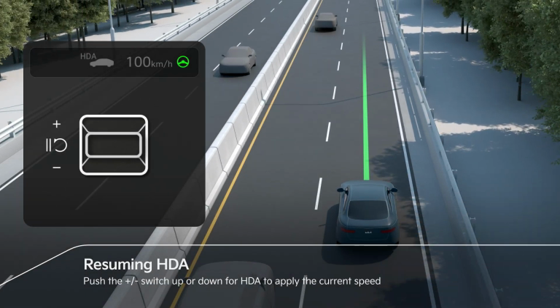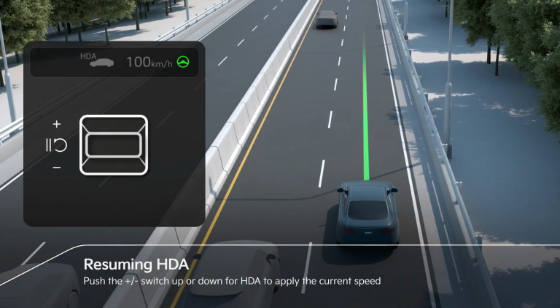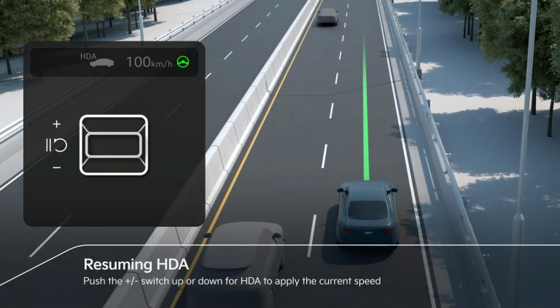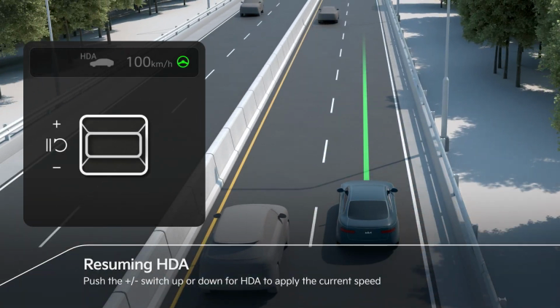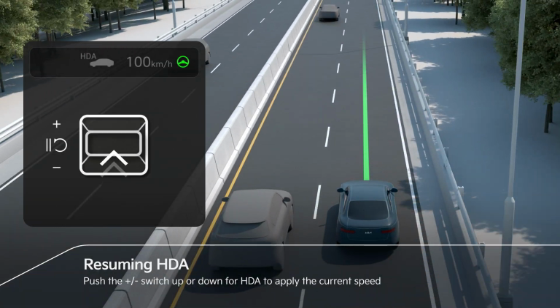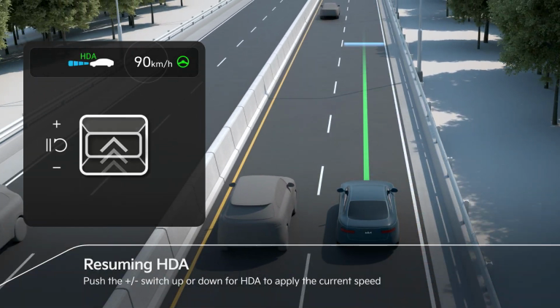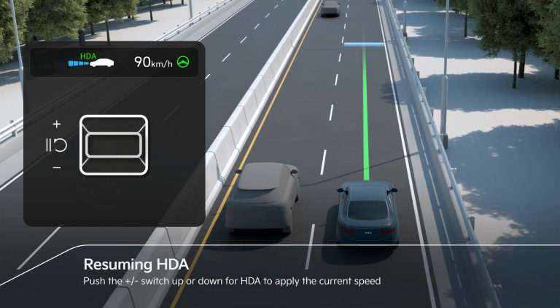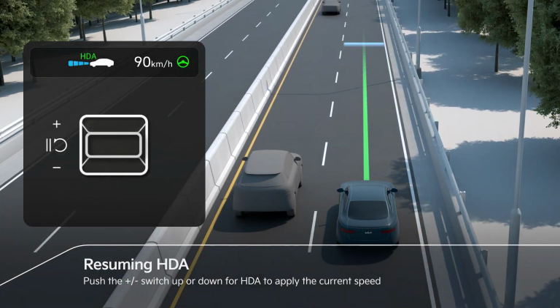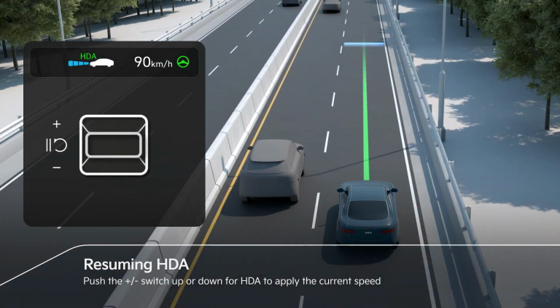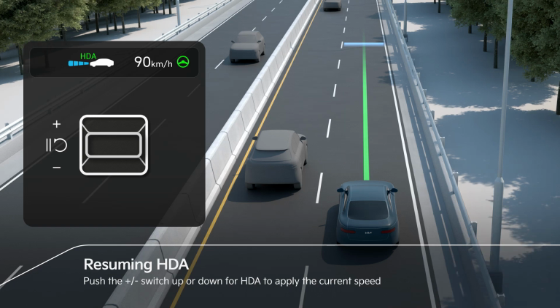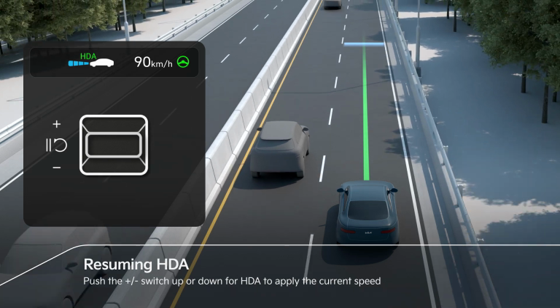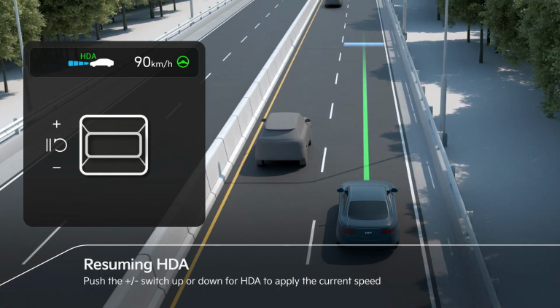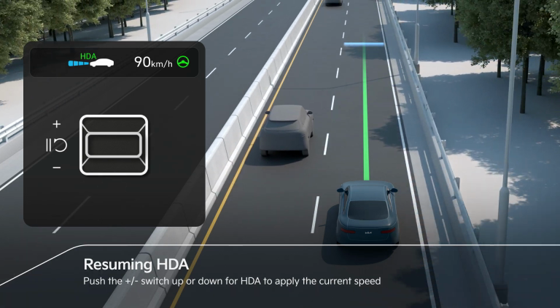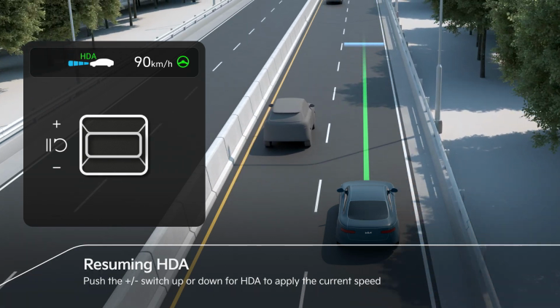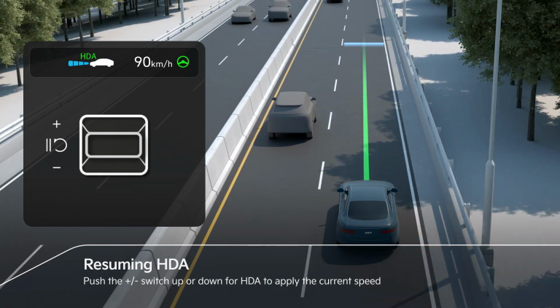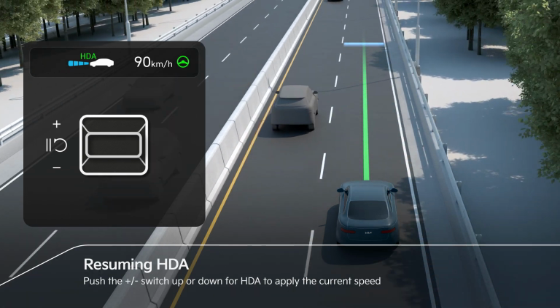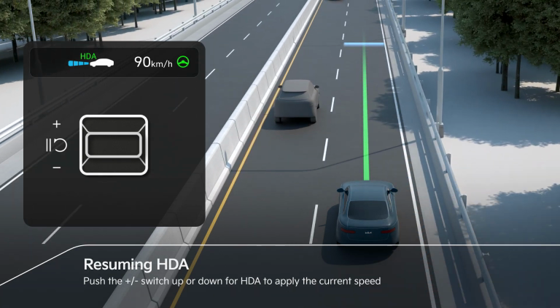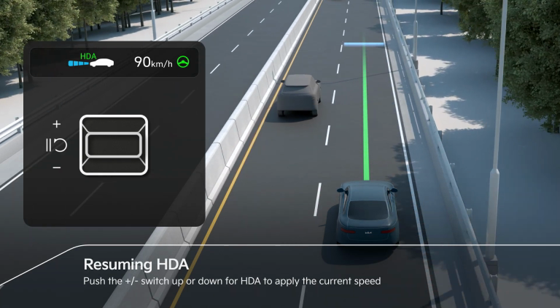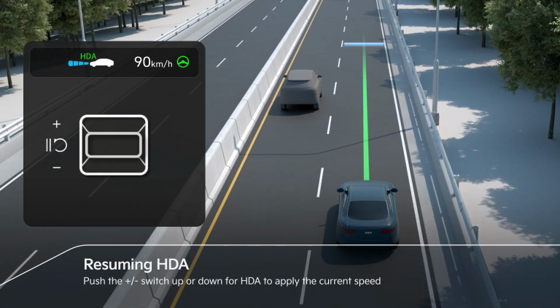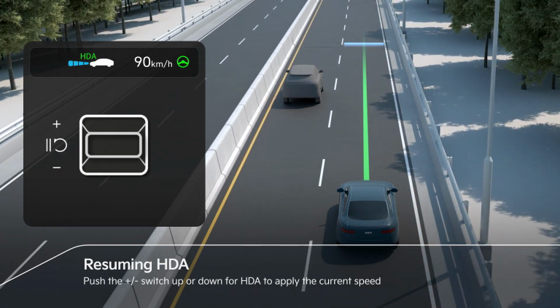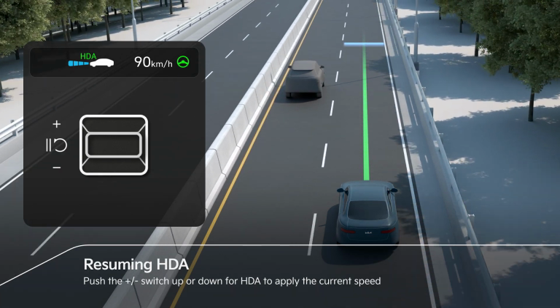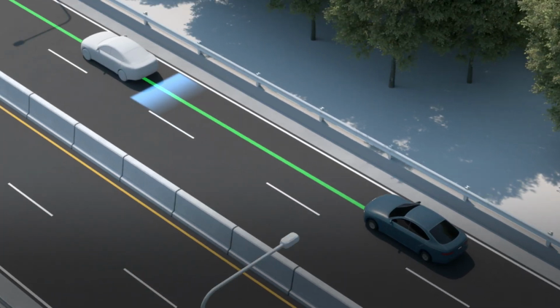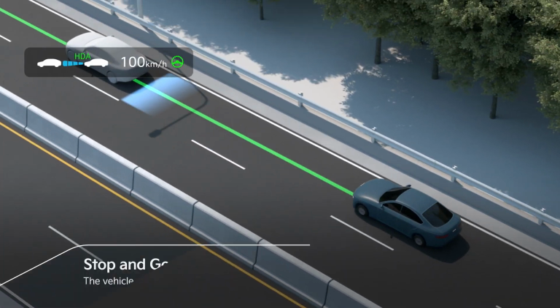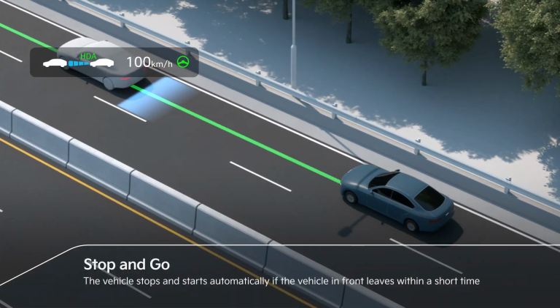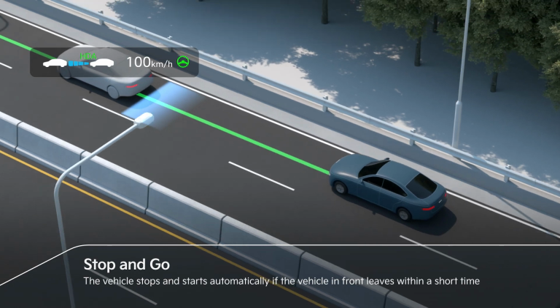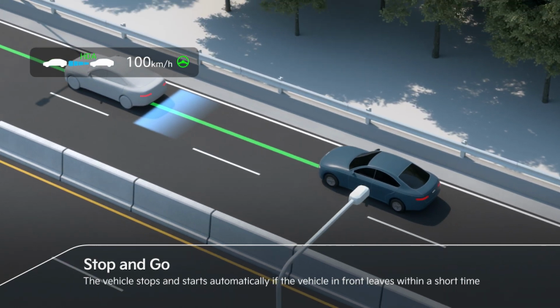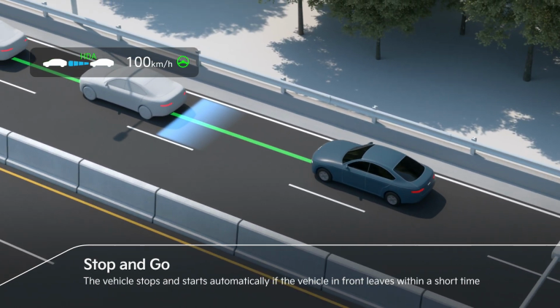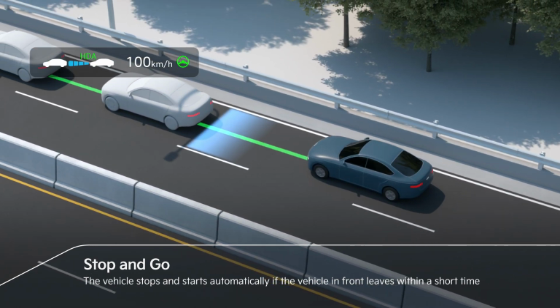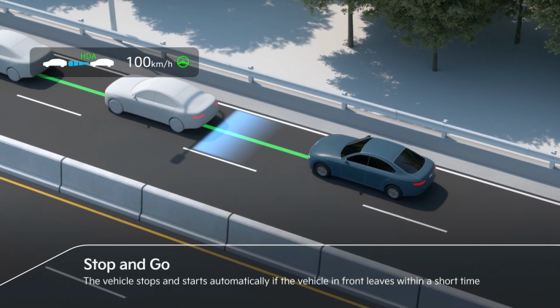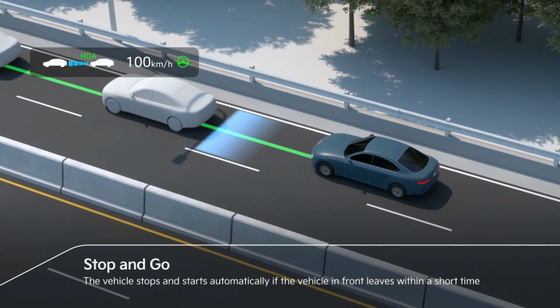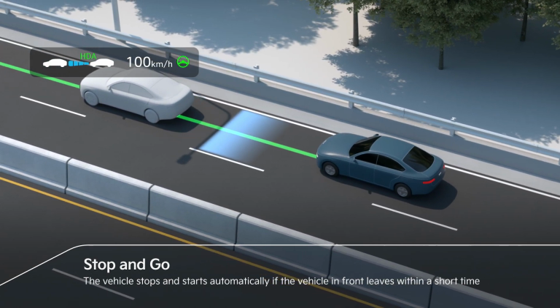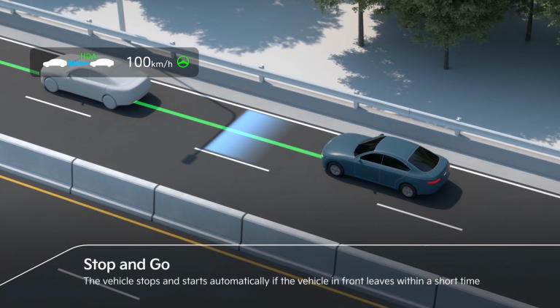The vehicle stops and starts automatically if the vehicle in front leaves or starts within a short time.